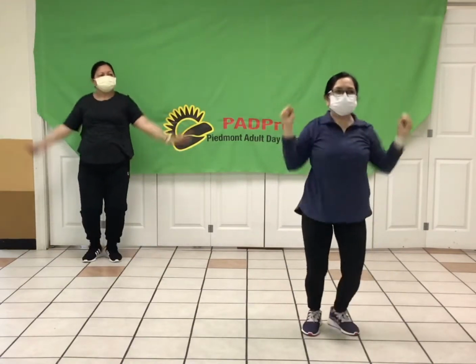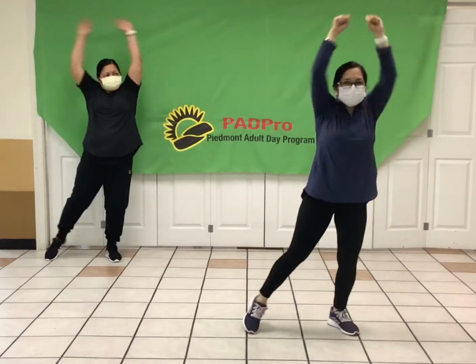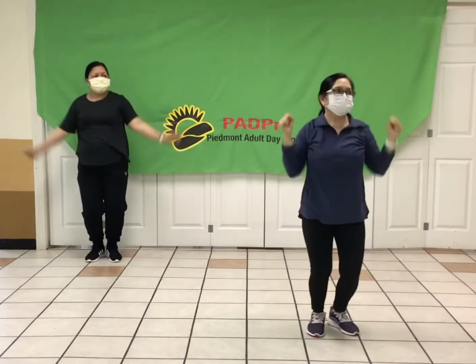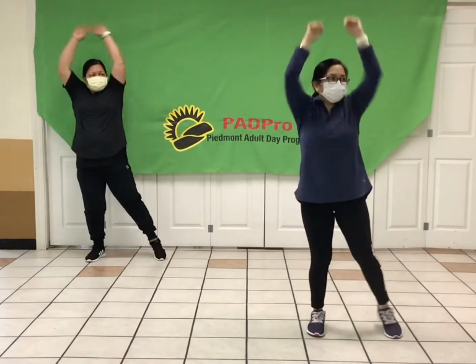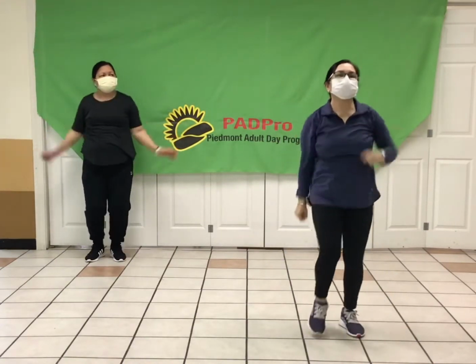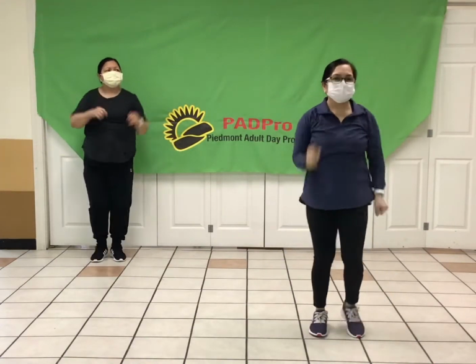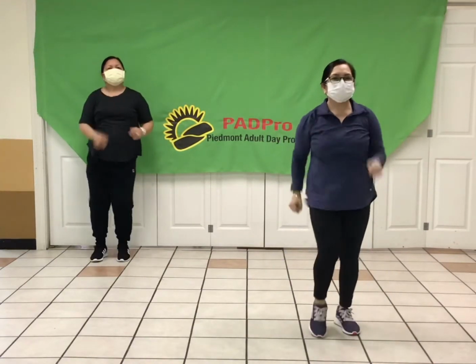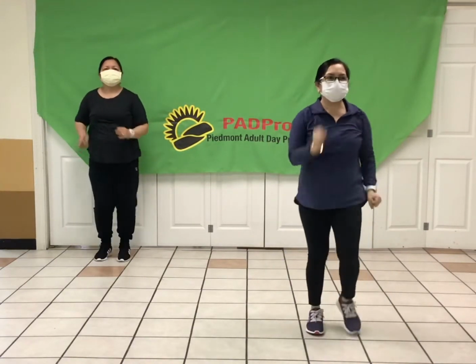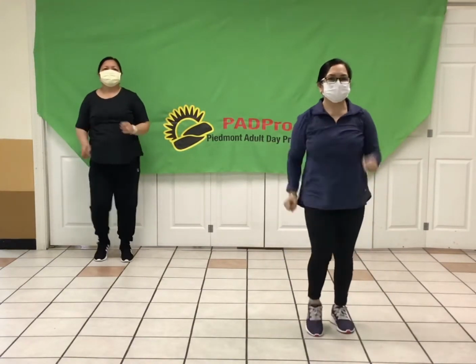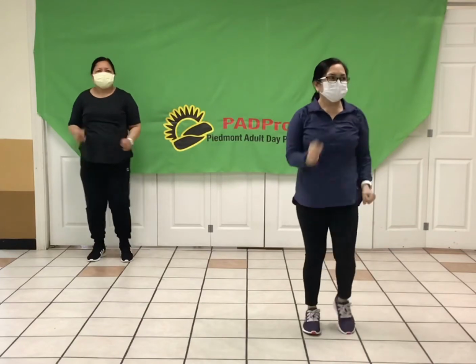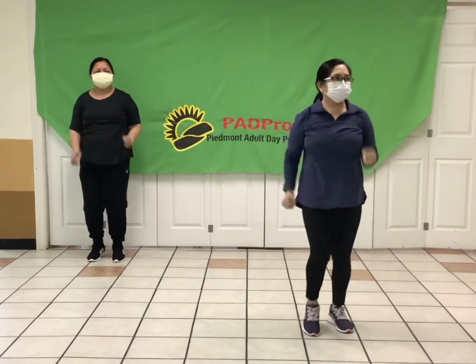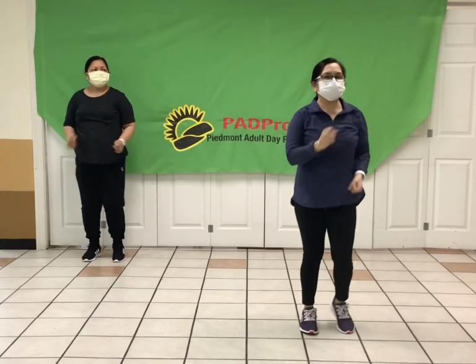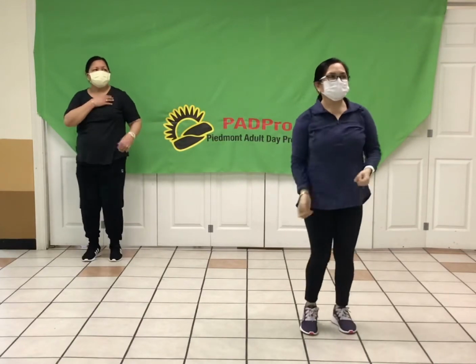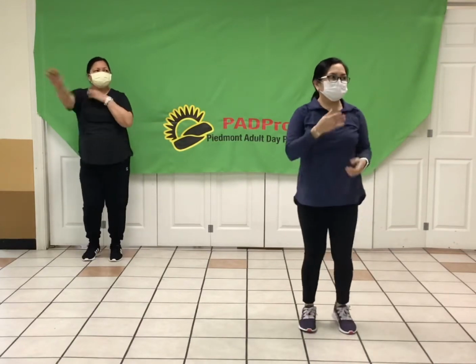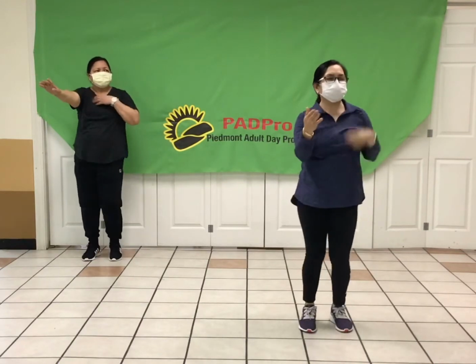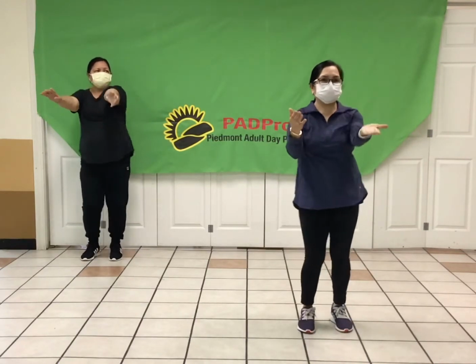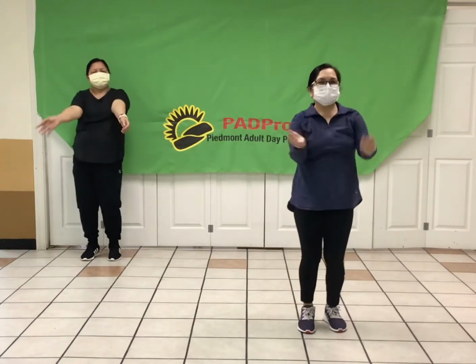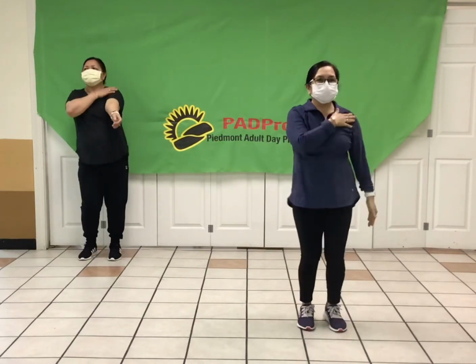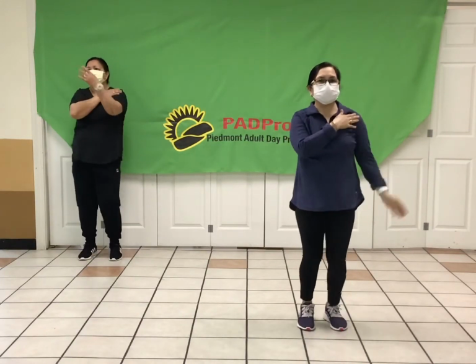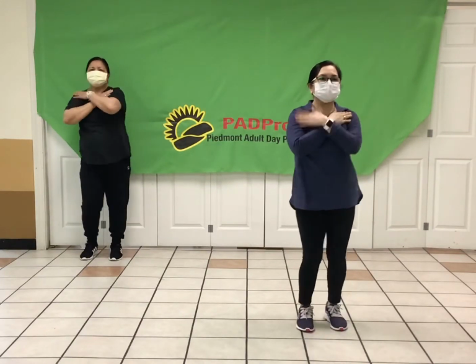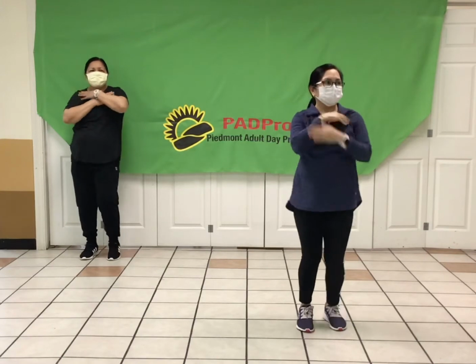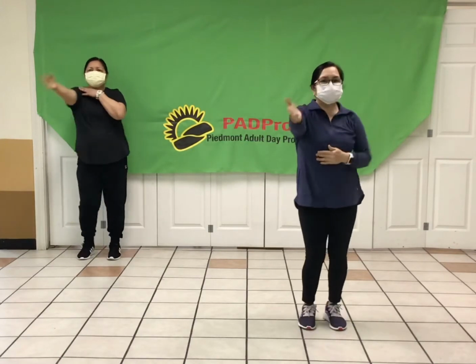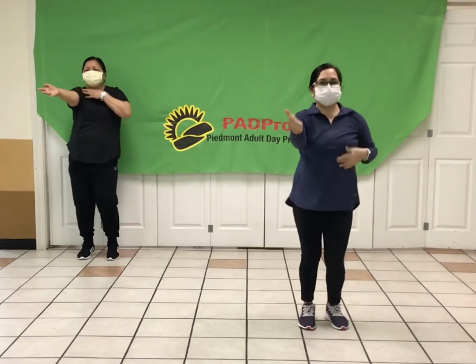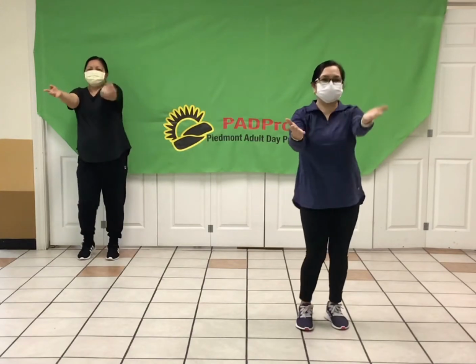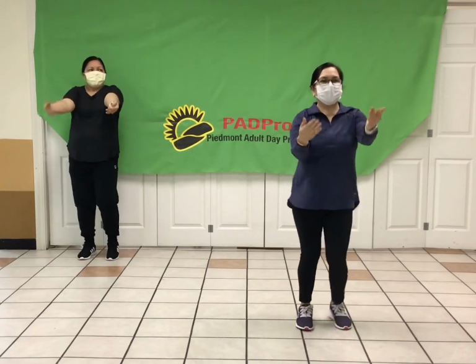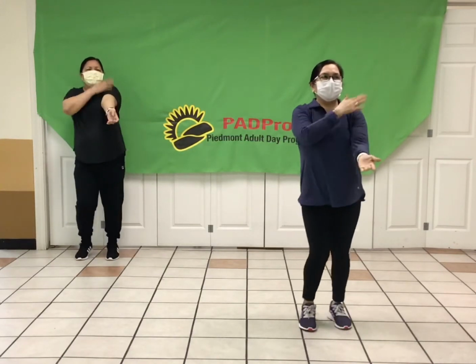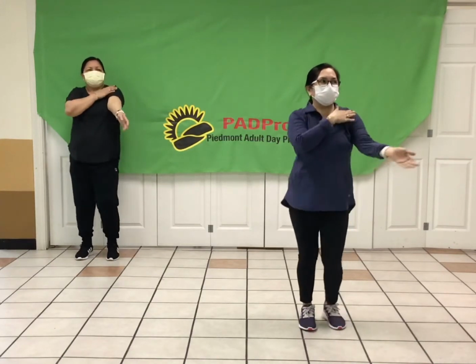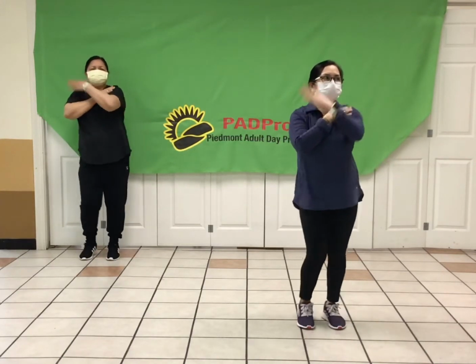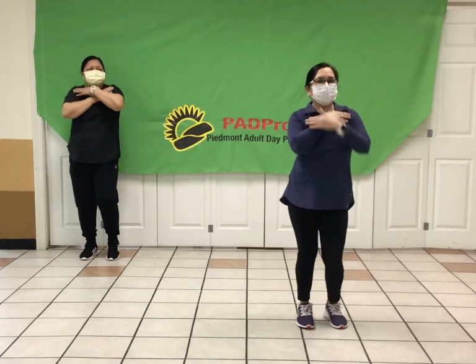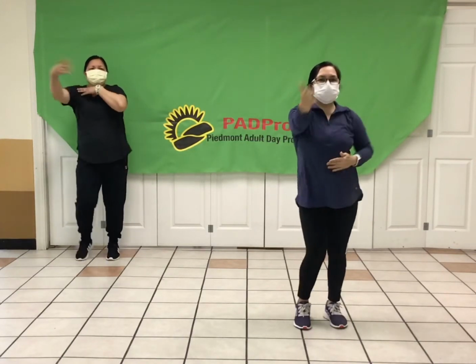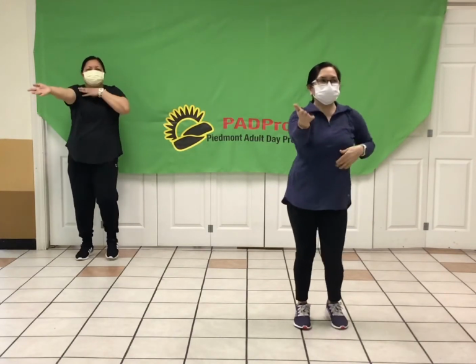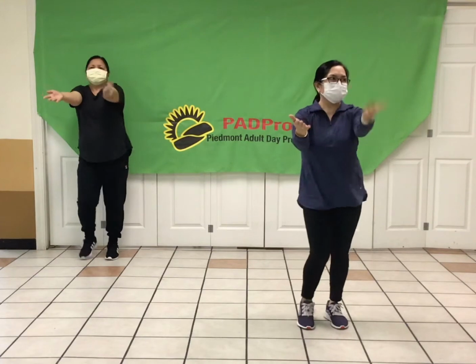Get it ready to march, and march it out. Right here with the arms. Shoulder, shoulder, take it out. Keep it going. Same thing, a little faster.